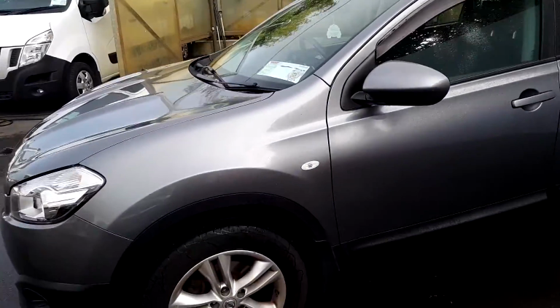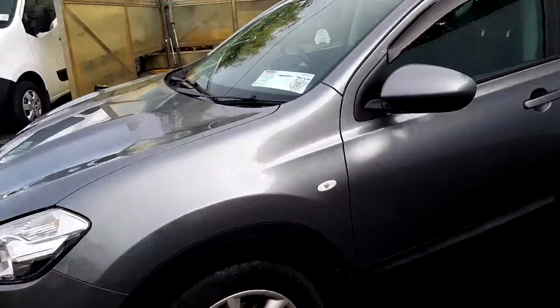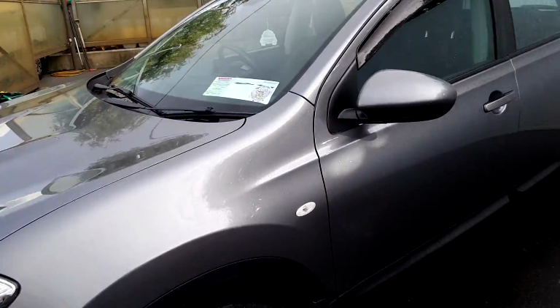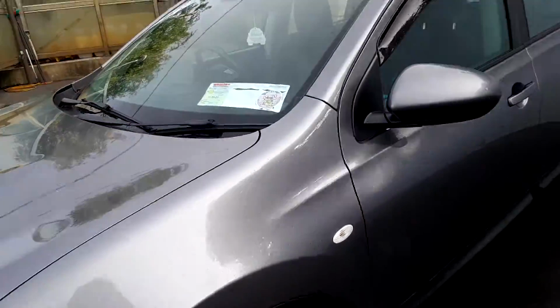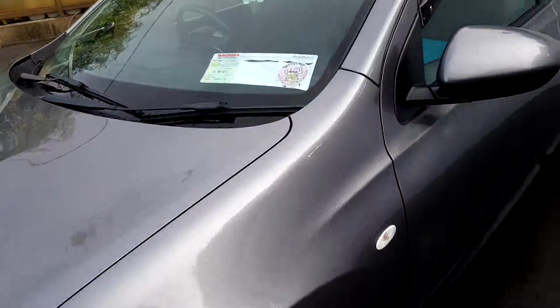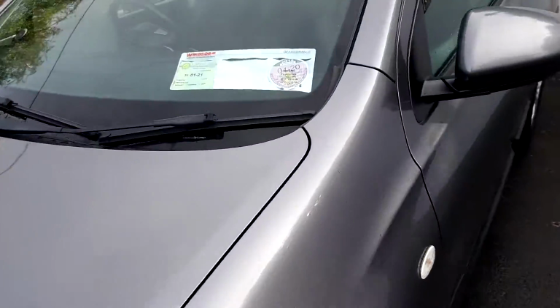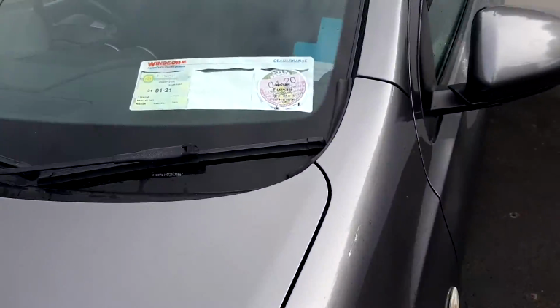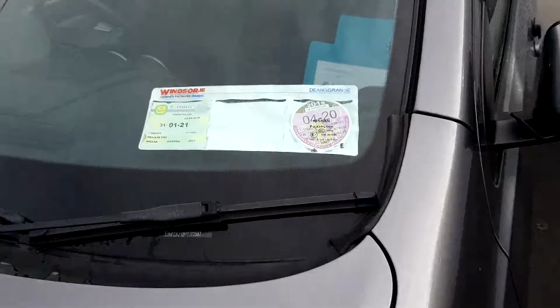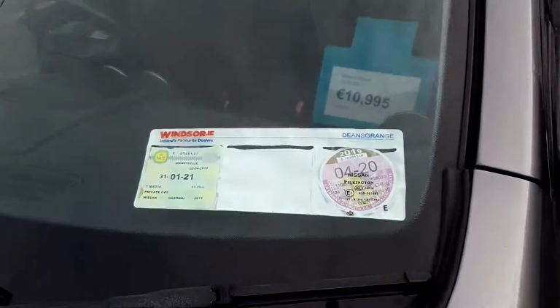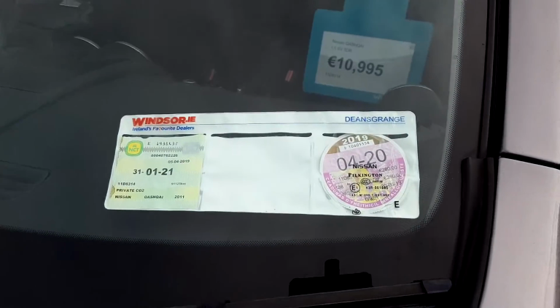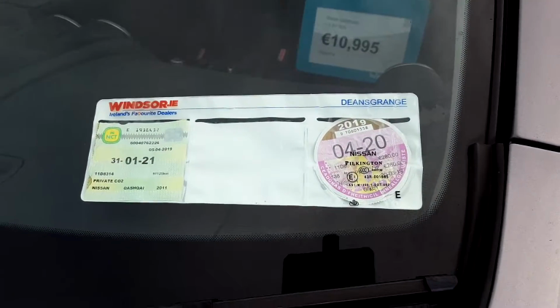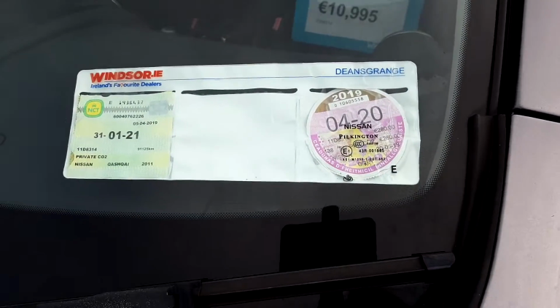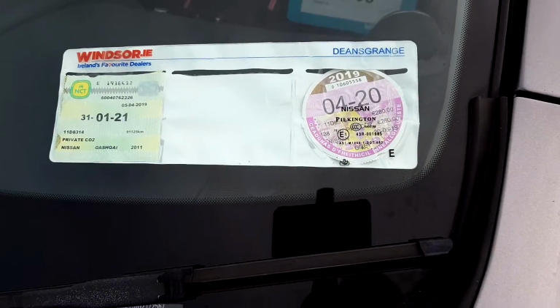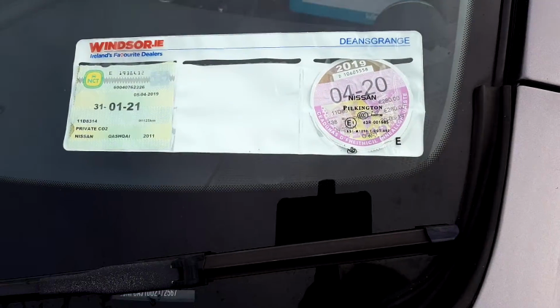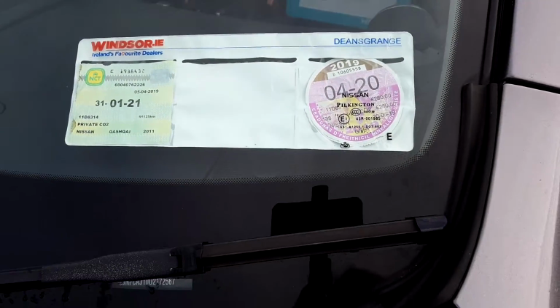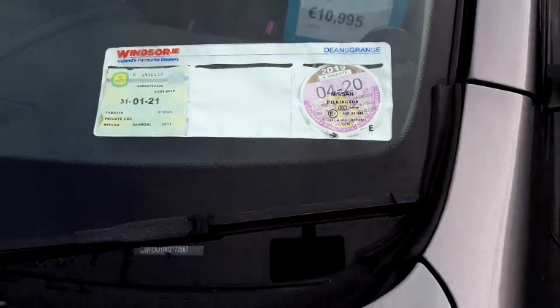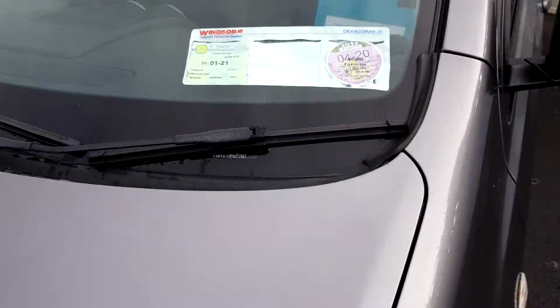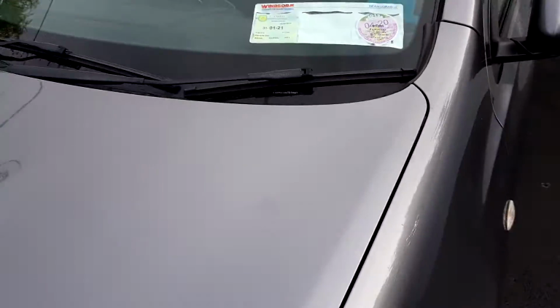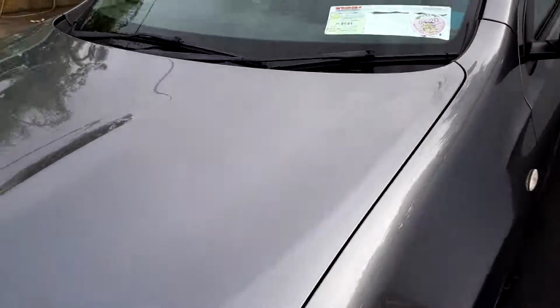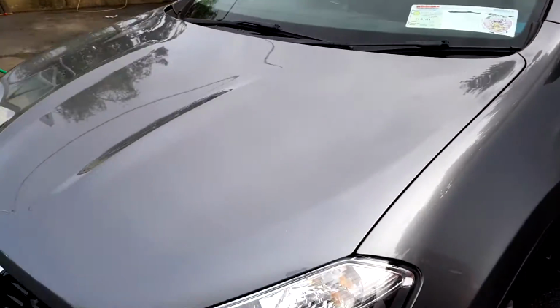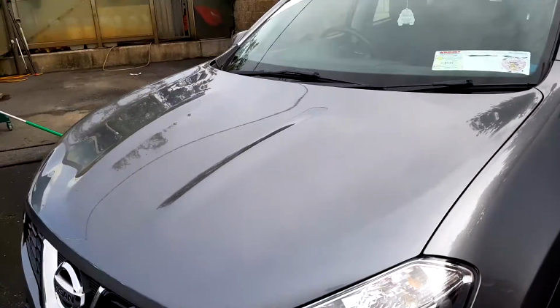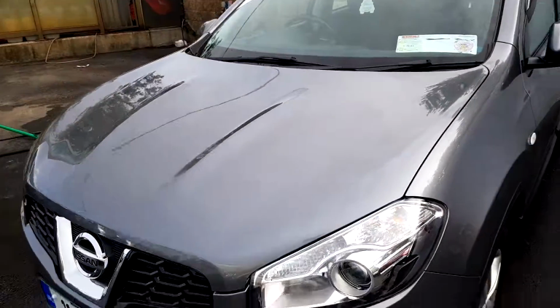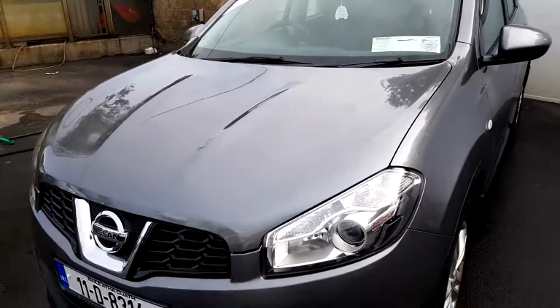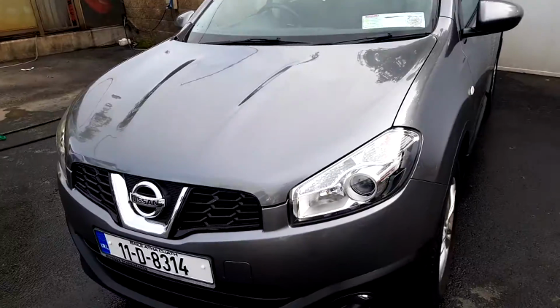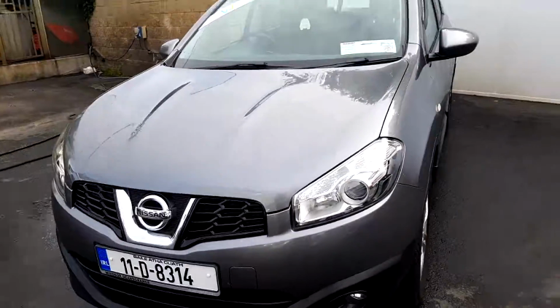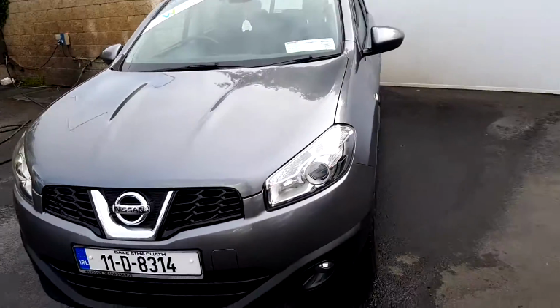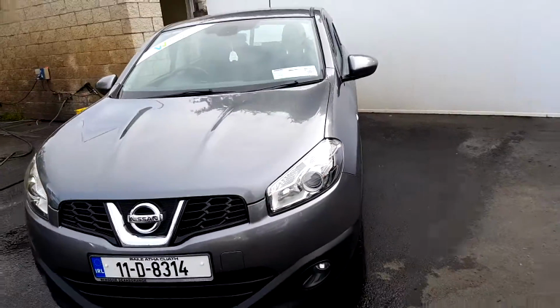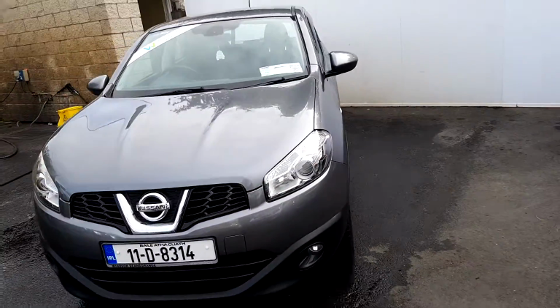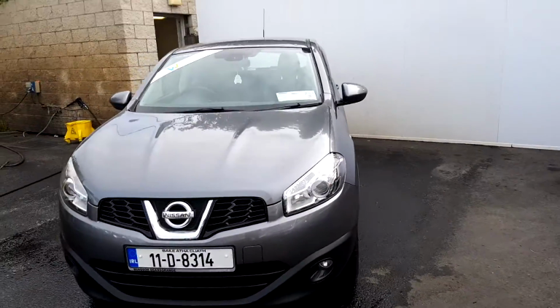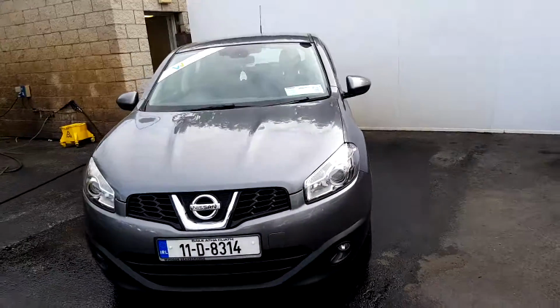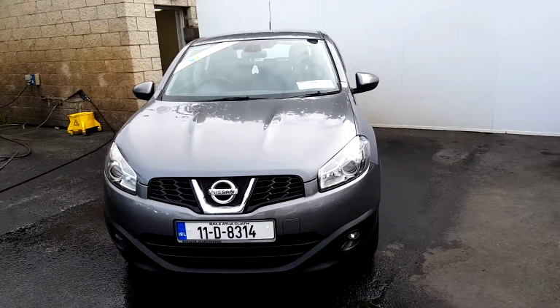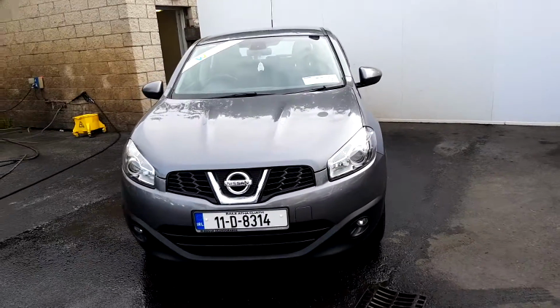We believe you should be able to purchase in a way that suits you. Talk to us about our flexible finance options and we'll put a plan in place. And when it comes to trade-ins, Windsor will give you an instant quote at a fair market price.